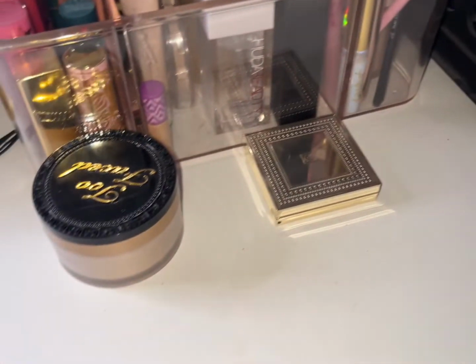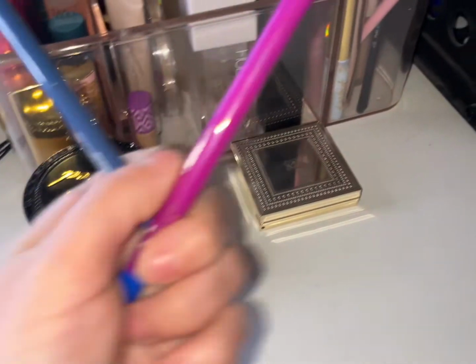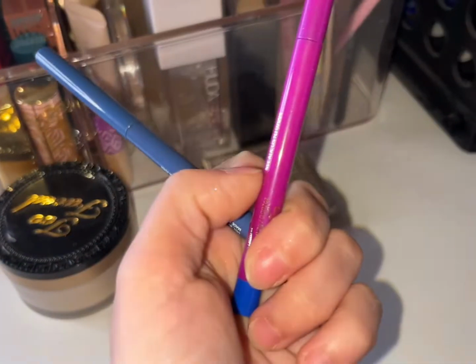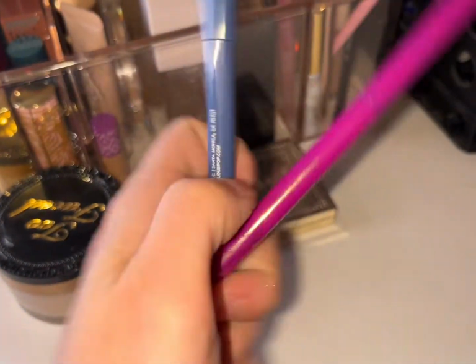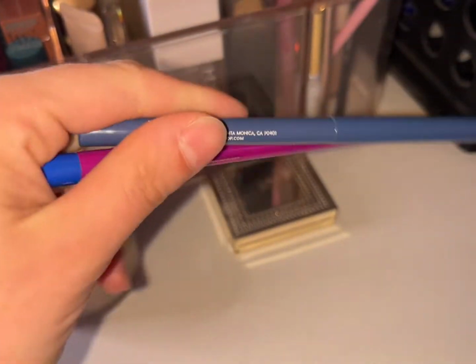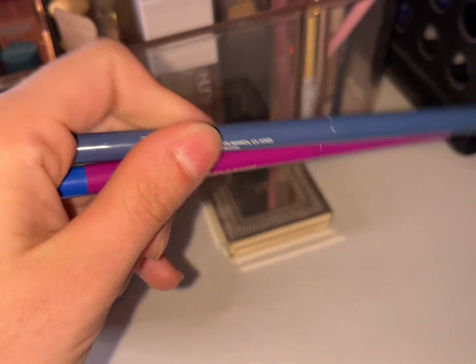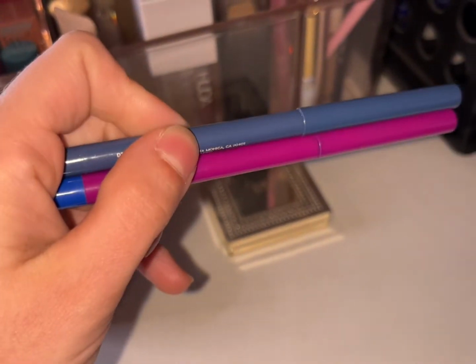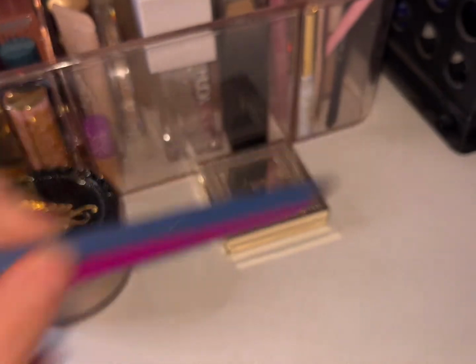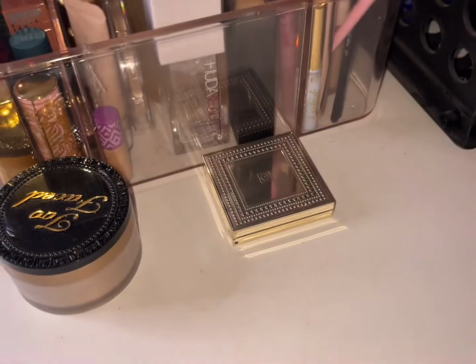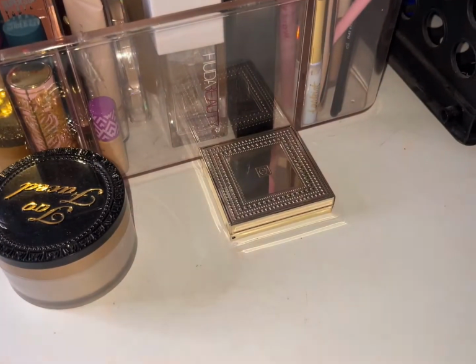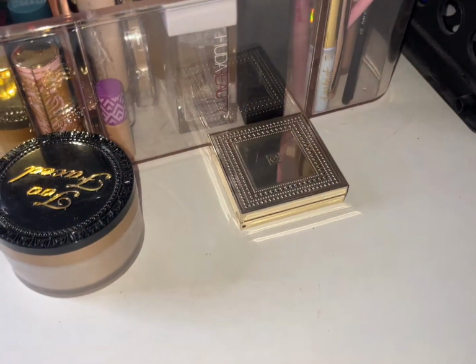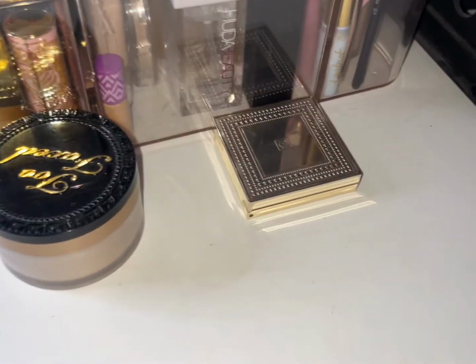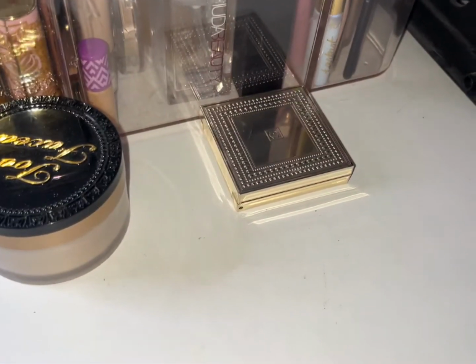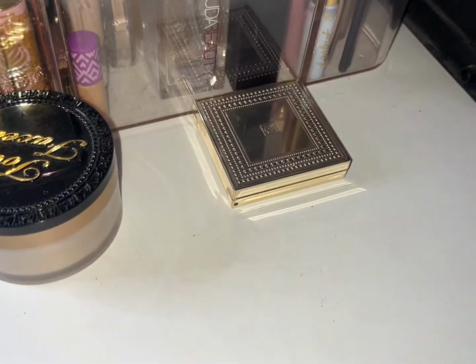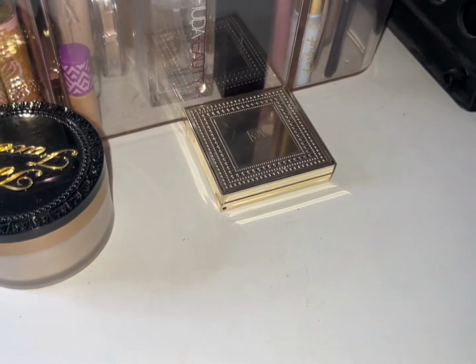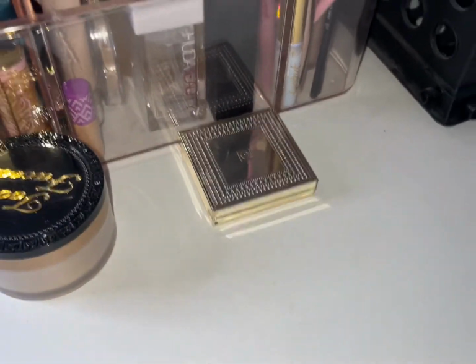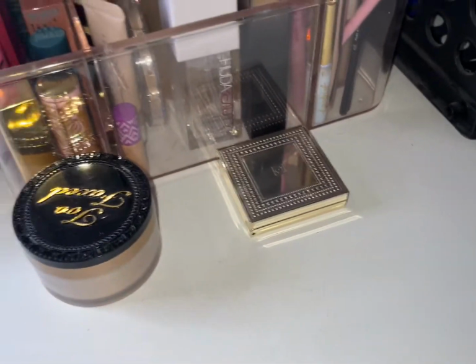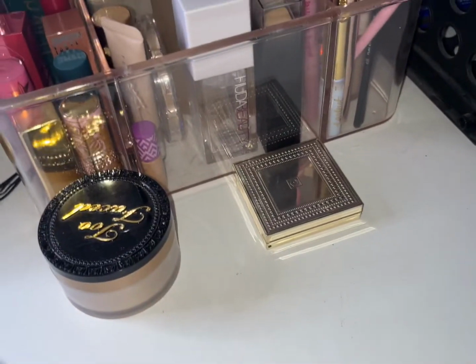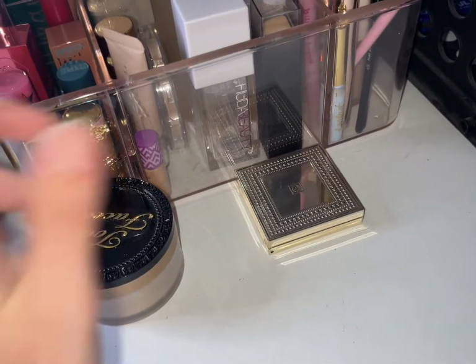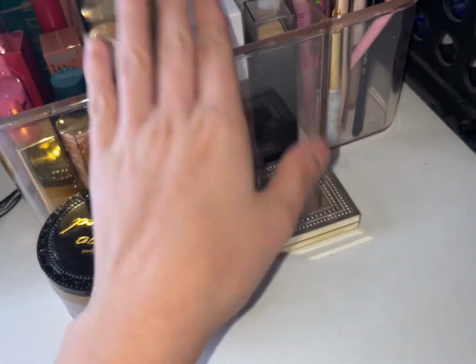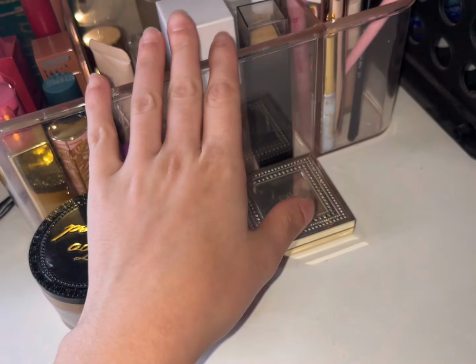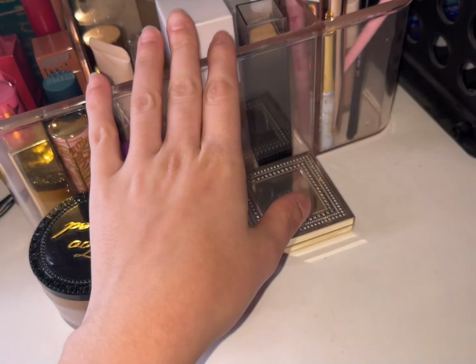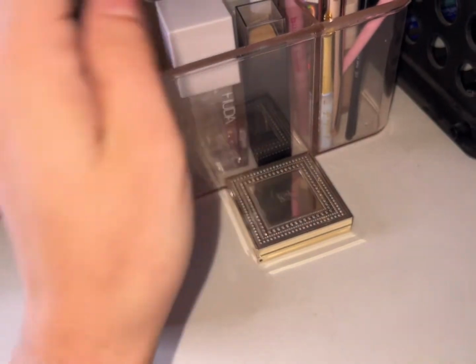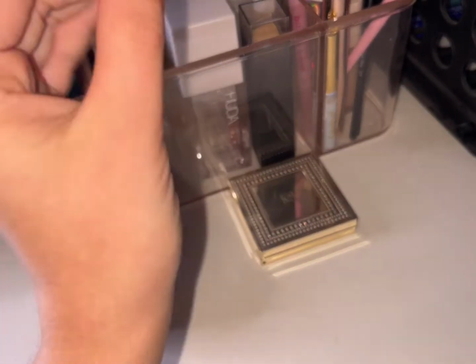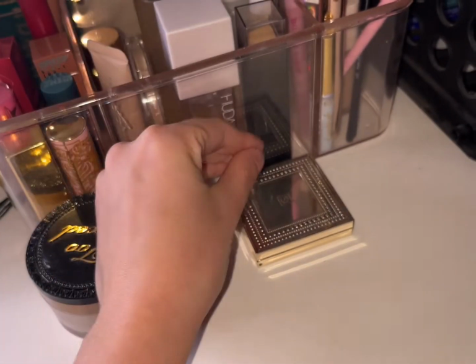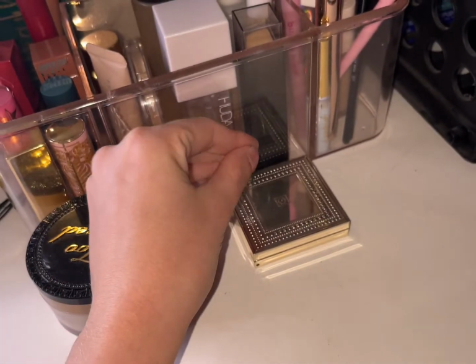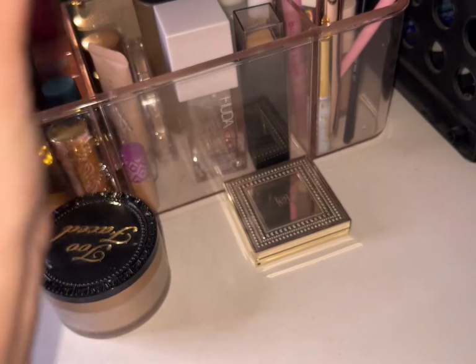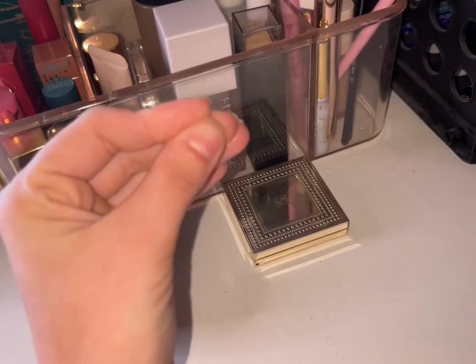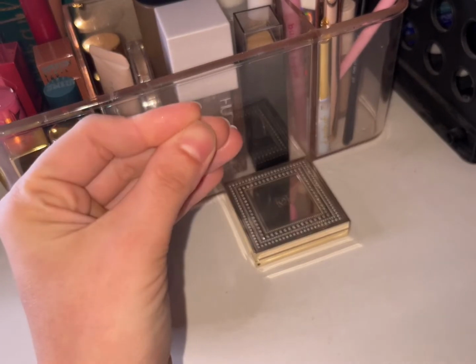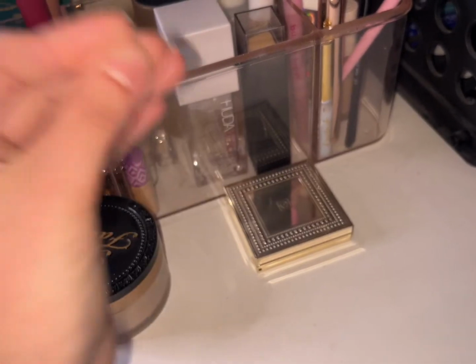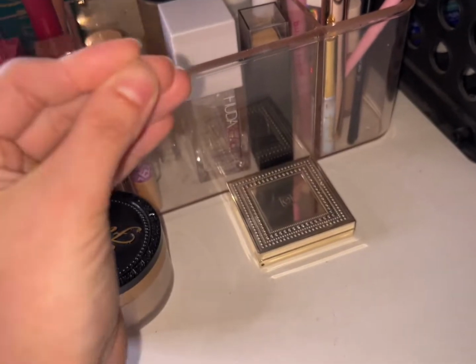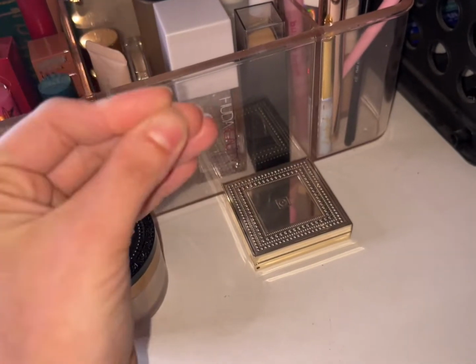One is a vibrant dark blue and one is just a dark blue. I've realized that blue eyeliners and purple eyeliners are my jam, along with black.